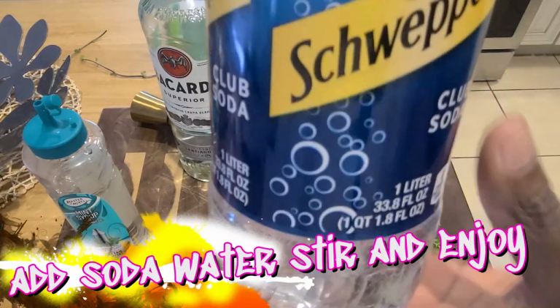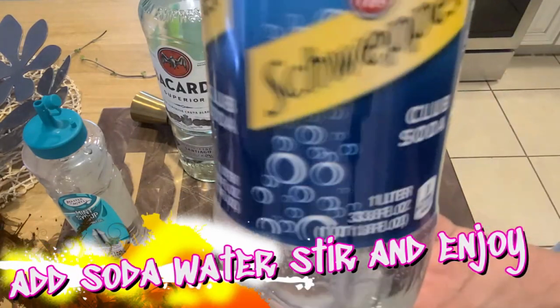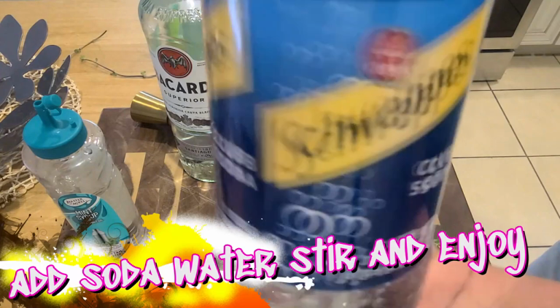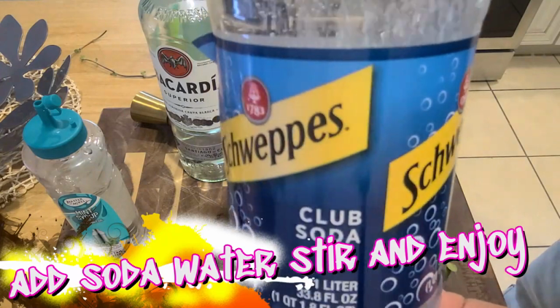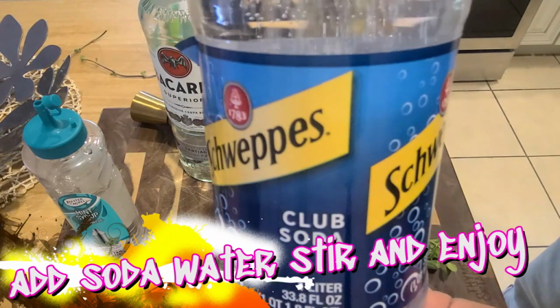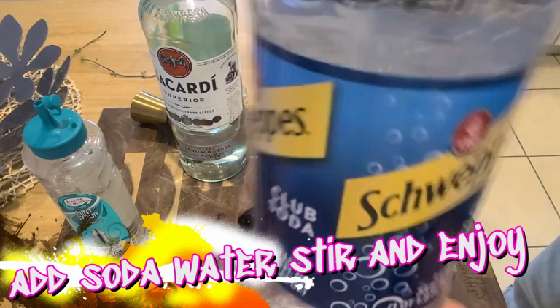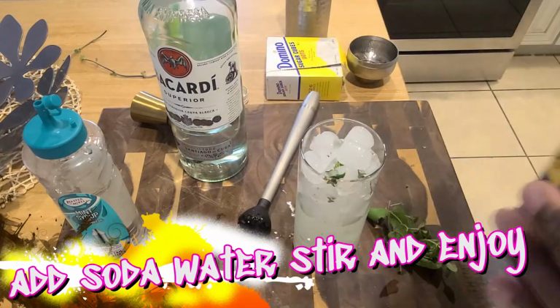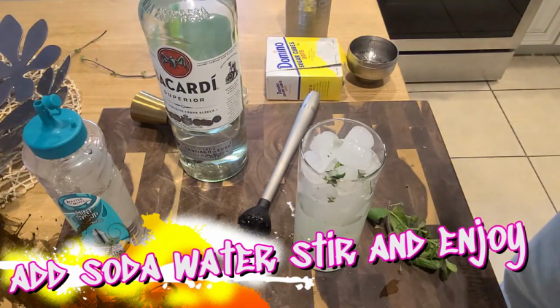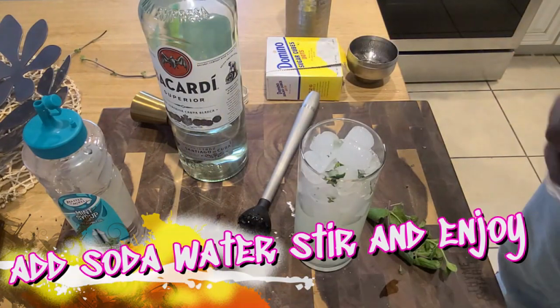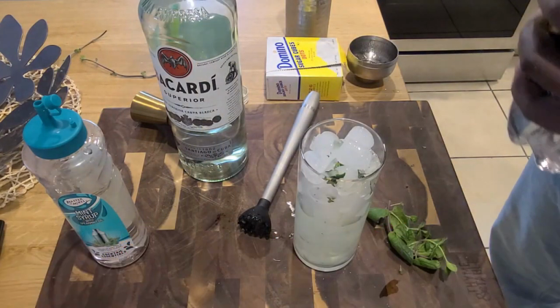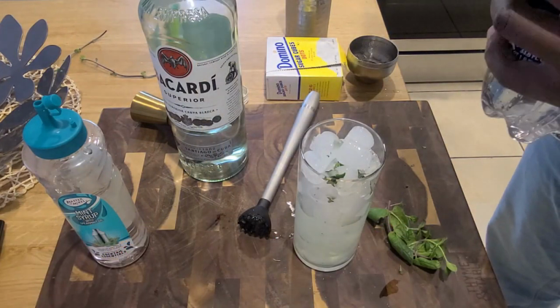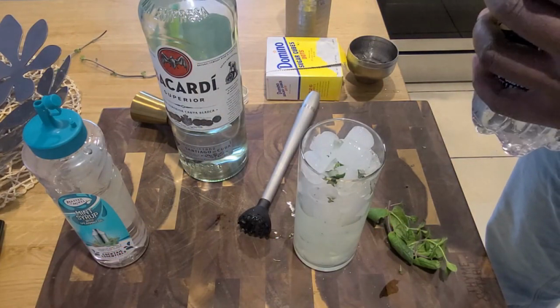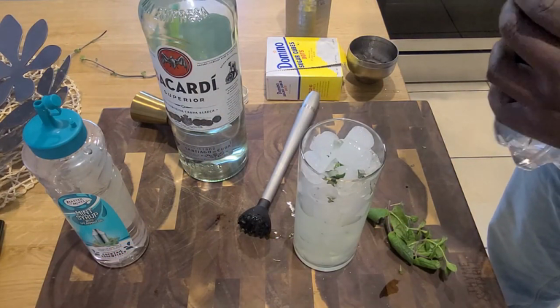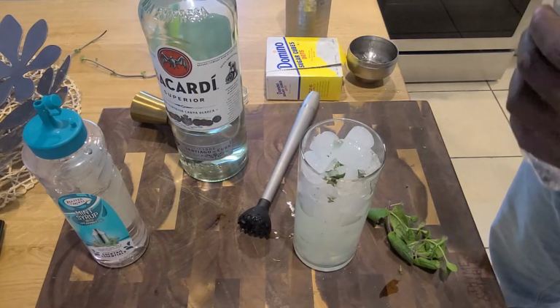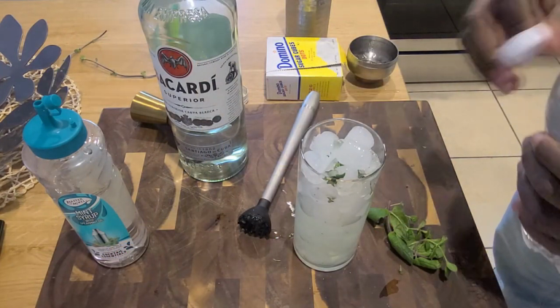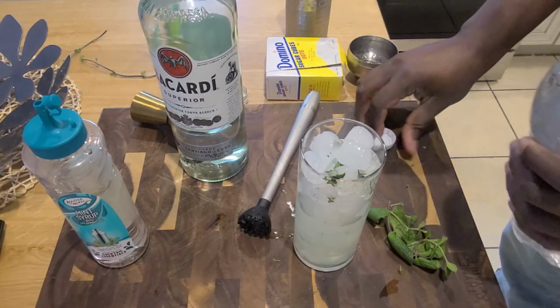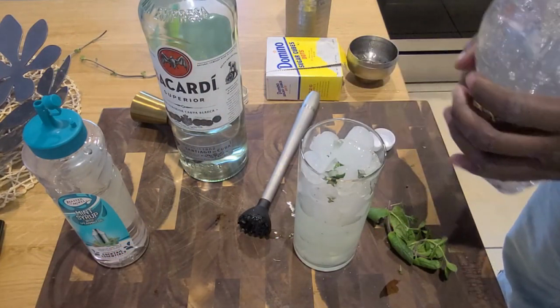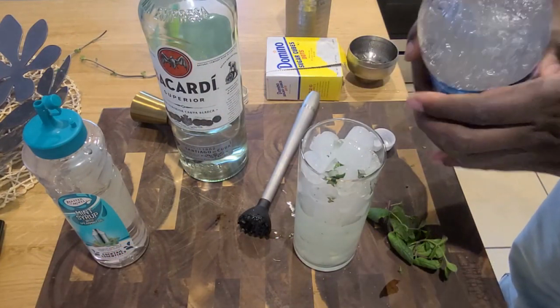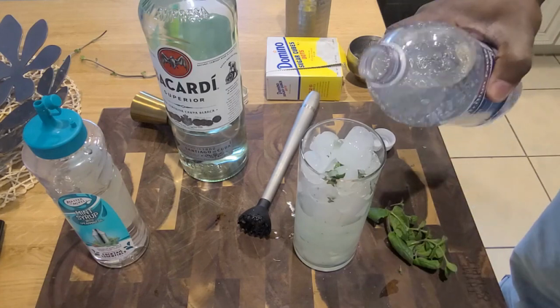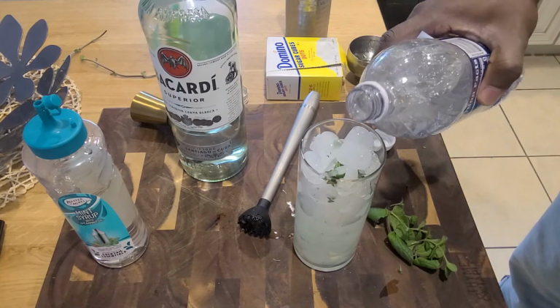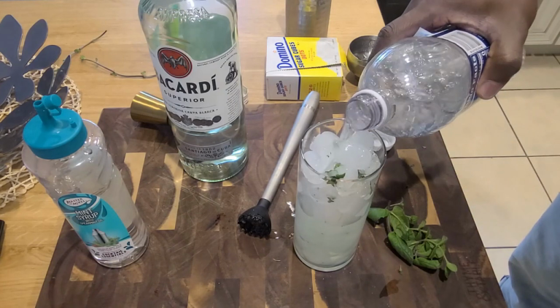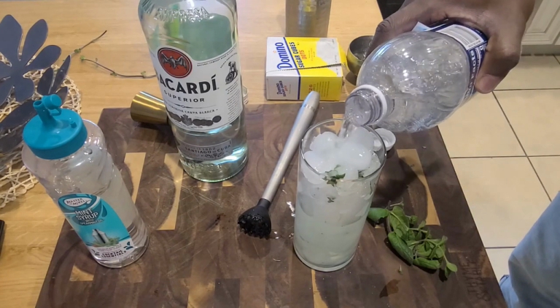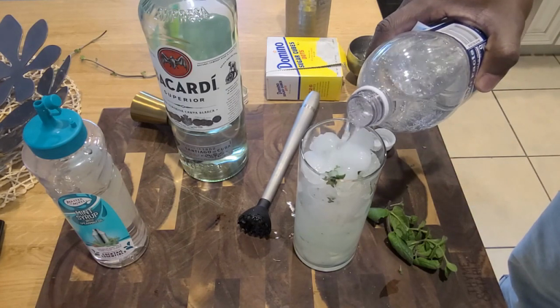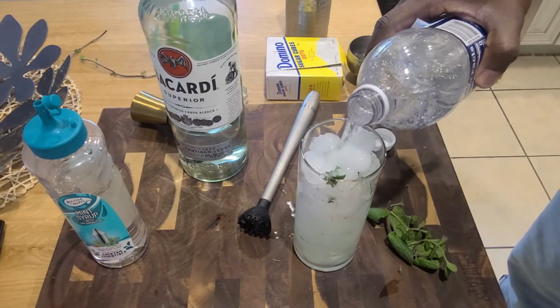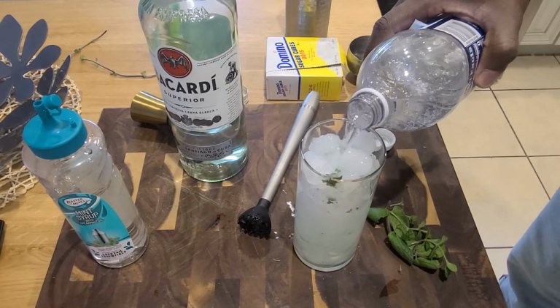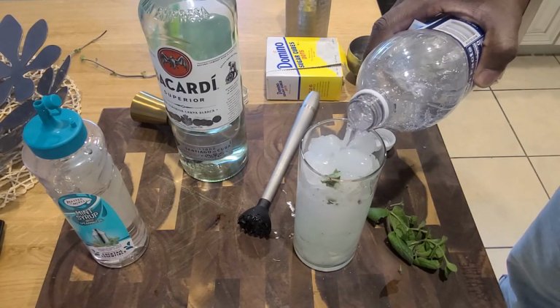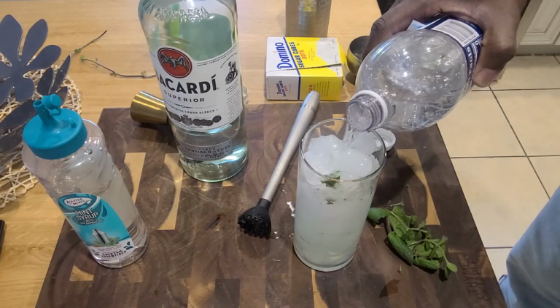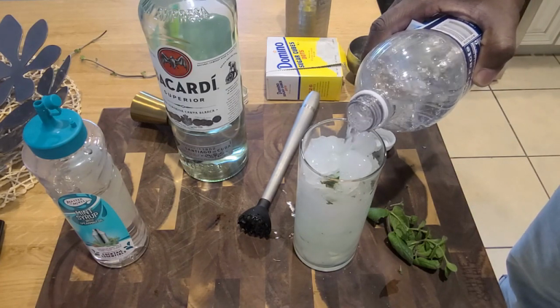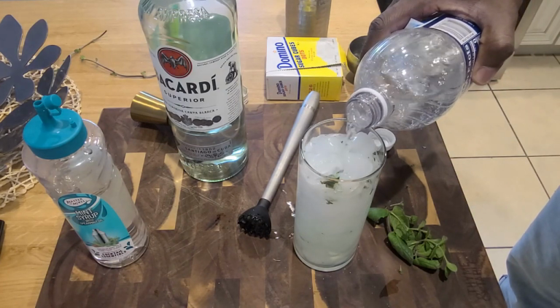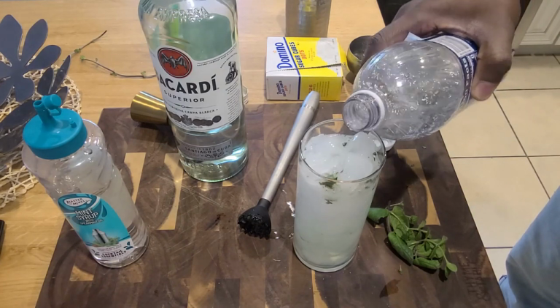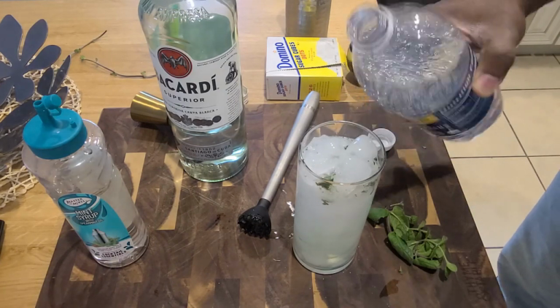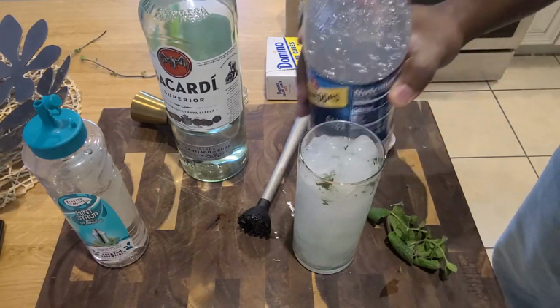For our last ingredient, a little club soda — fill whatever glass you're drinking with it. Give it a stir, pop in your straw, throw in your garnish, and enjoy.